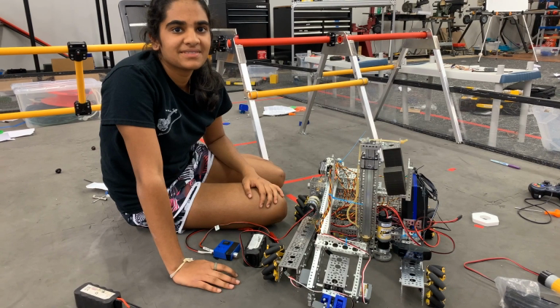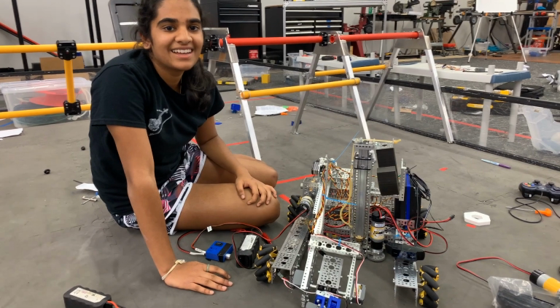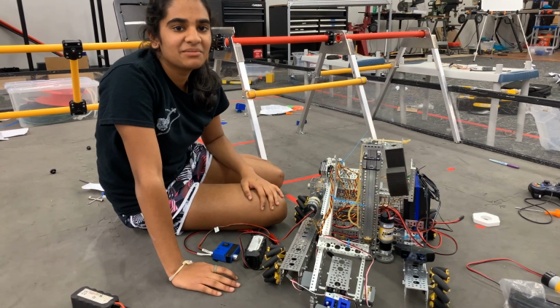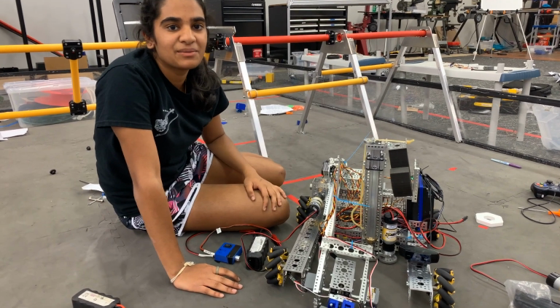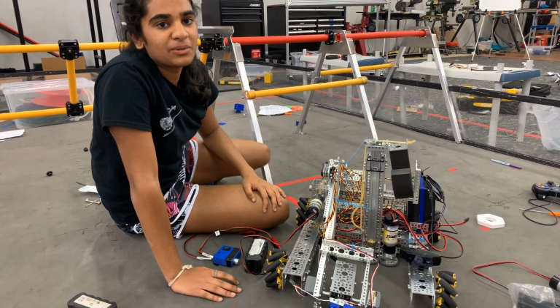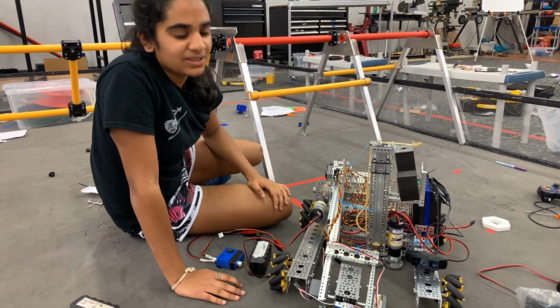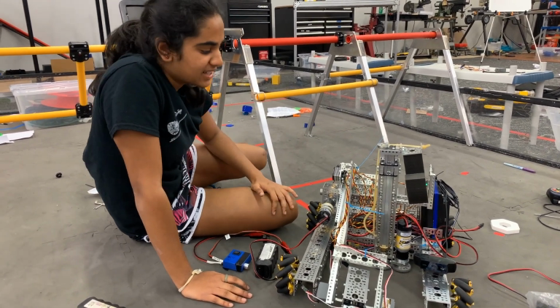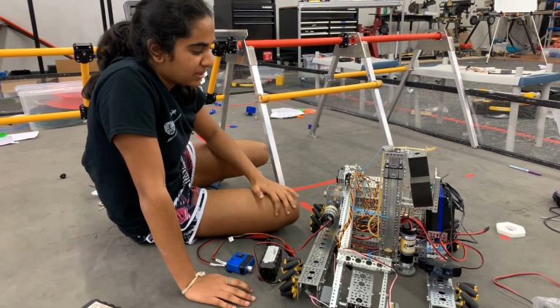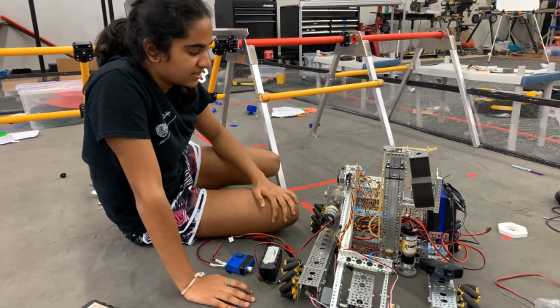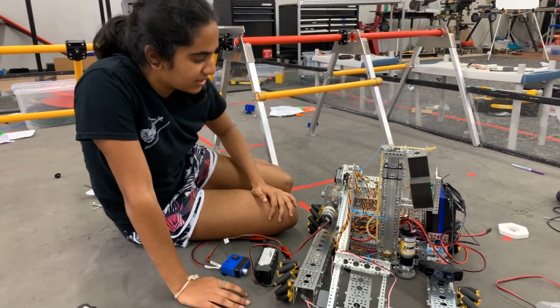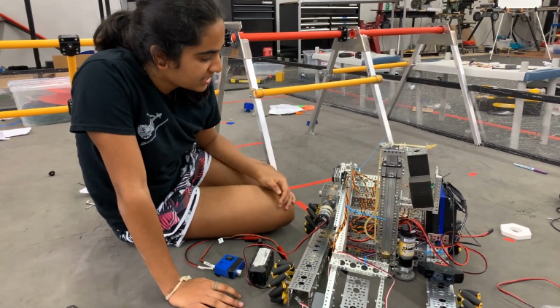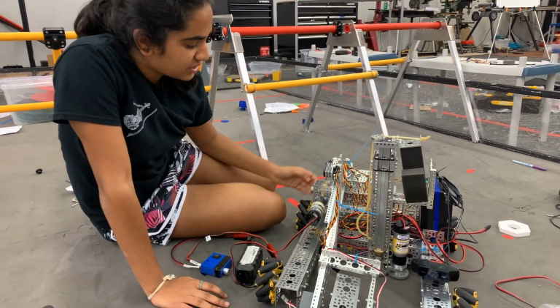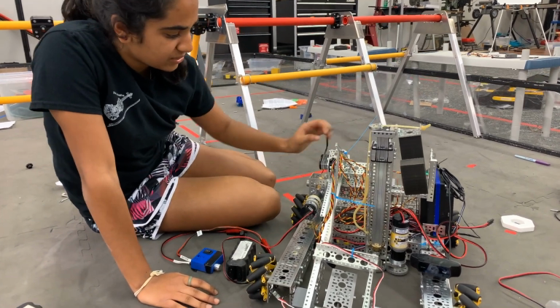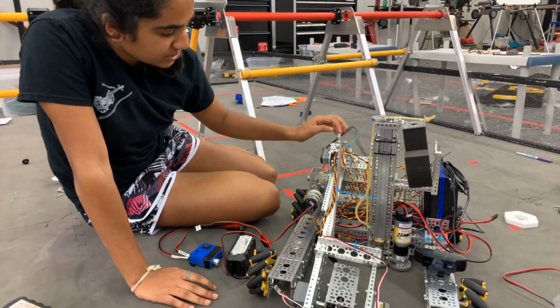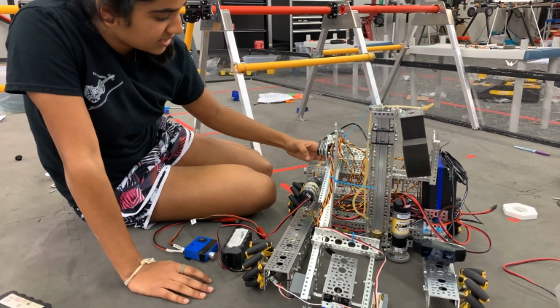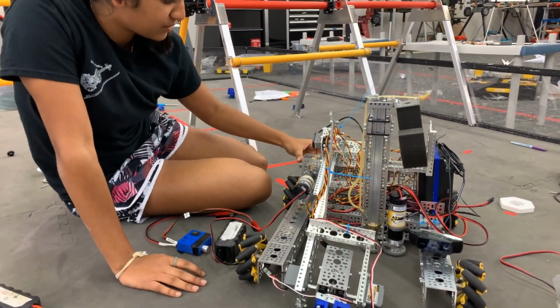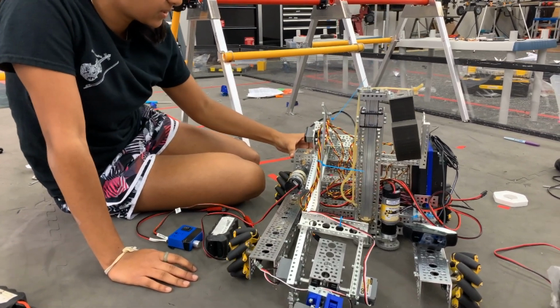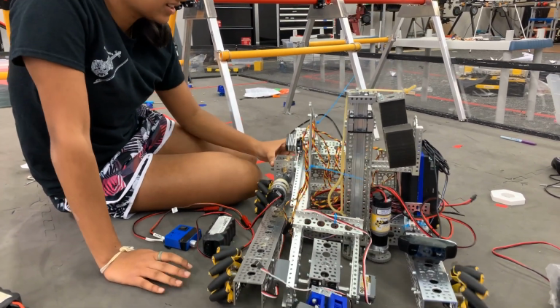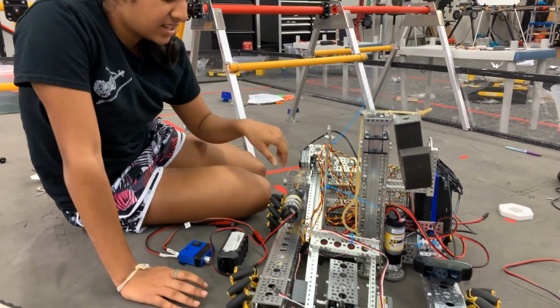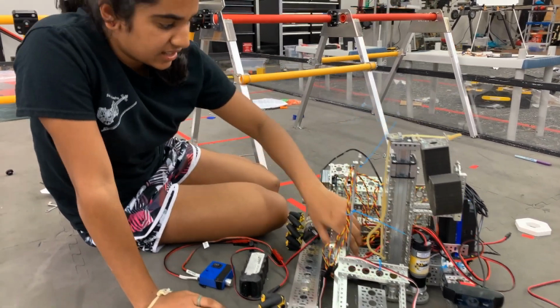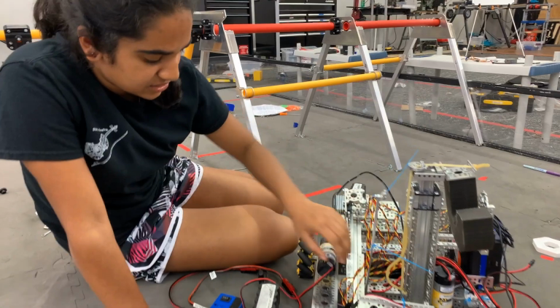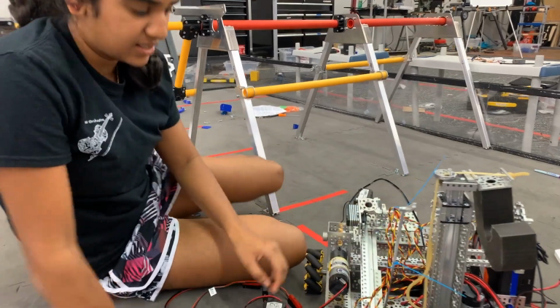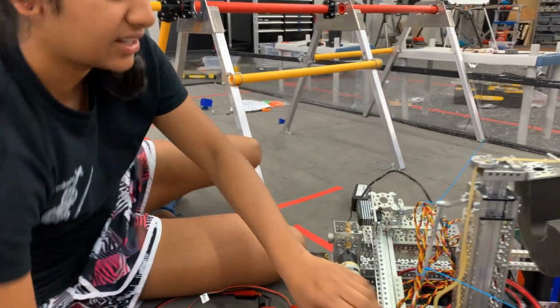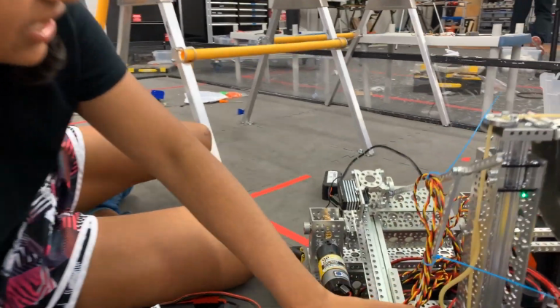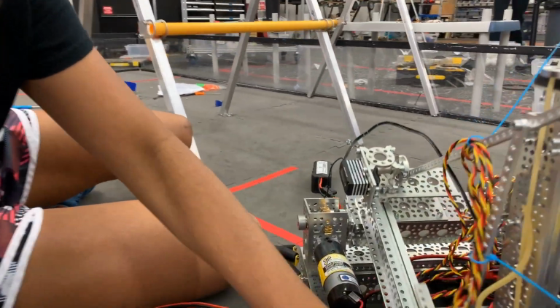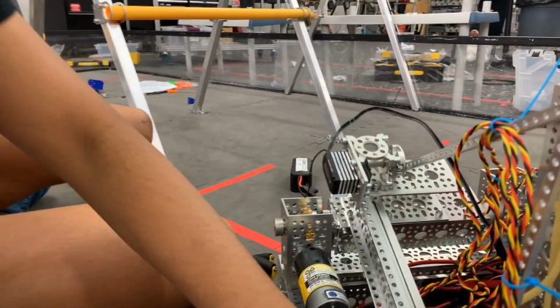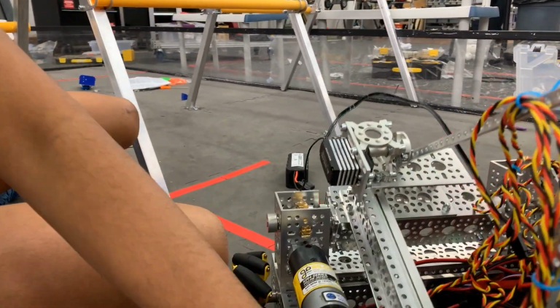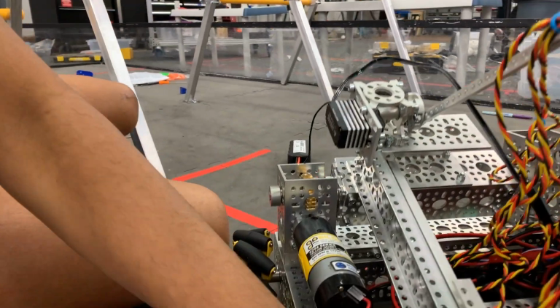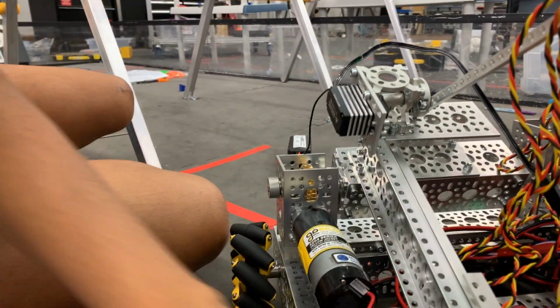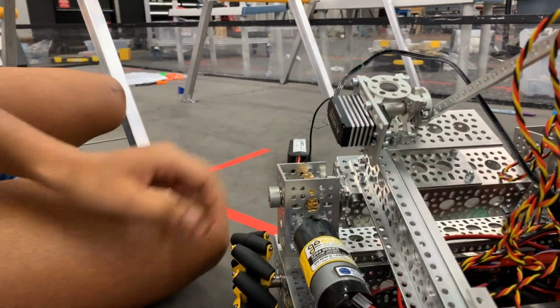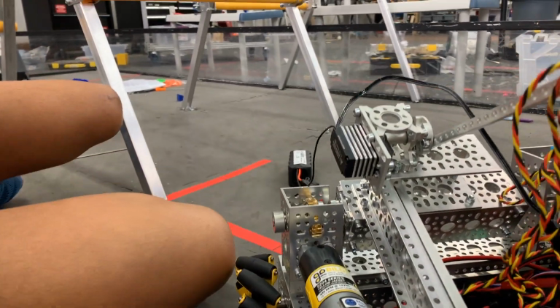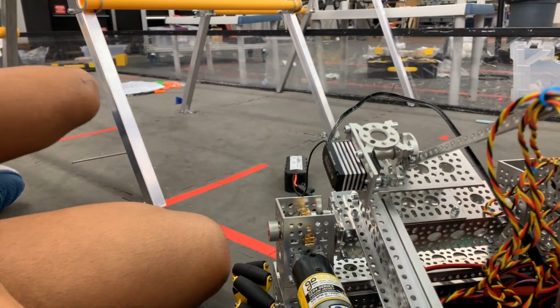I'm Lena from the Cobalt Colts, and today we mounted the arm. The shoulder consists of a worm gear, and it's advantageous because it has no back drive and it's really strong.